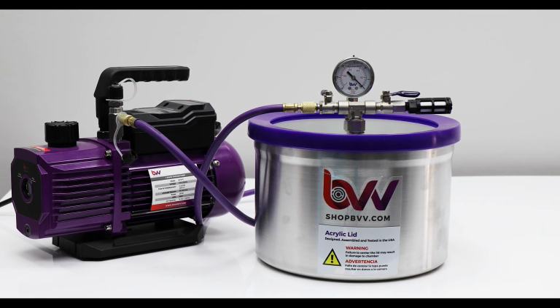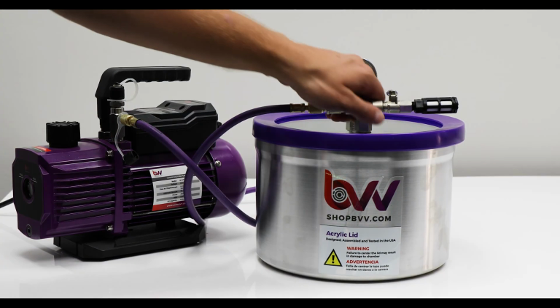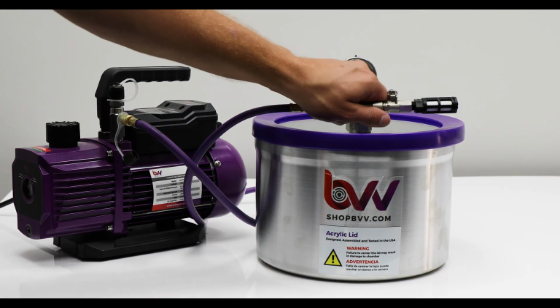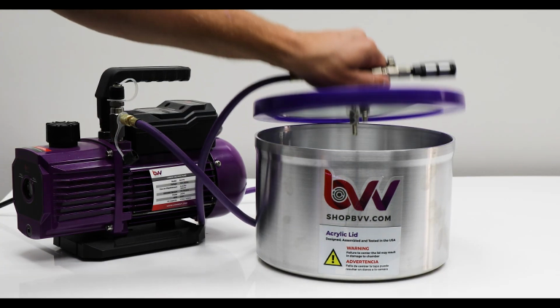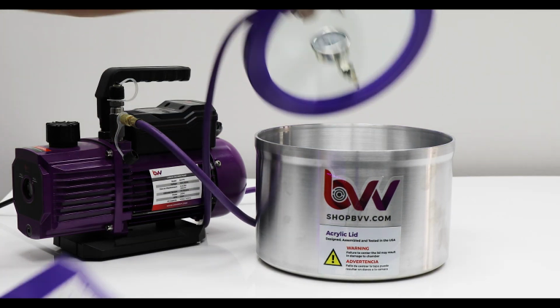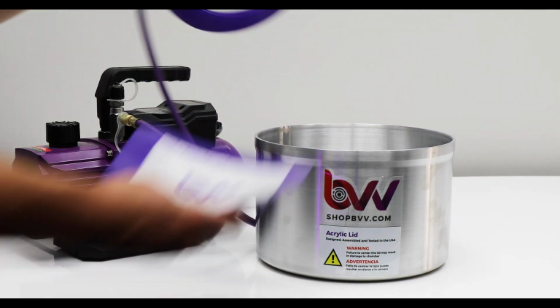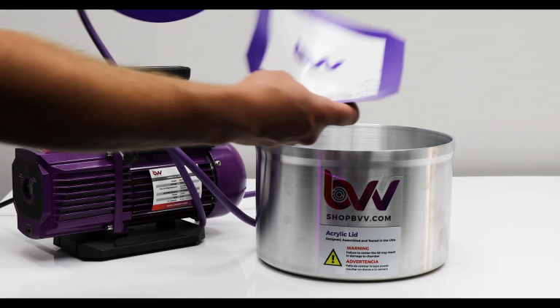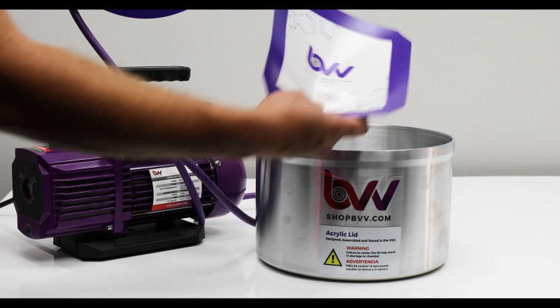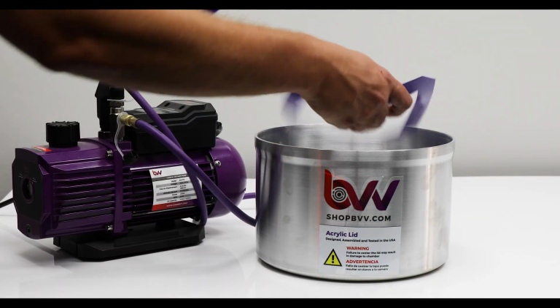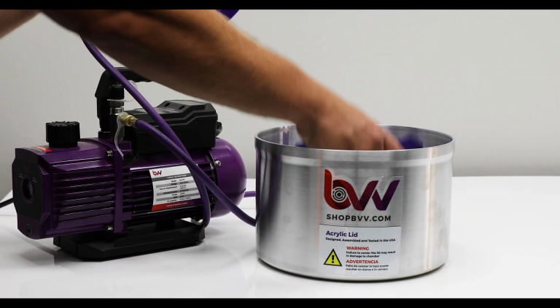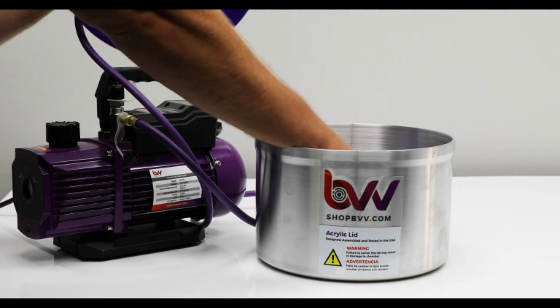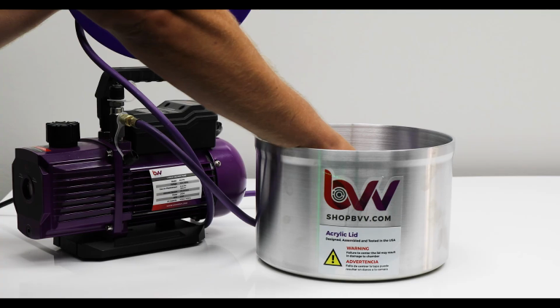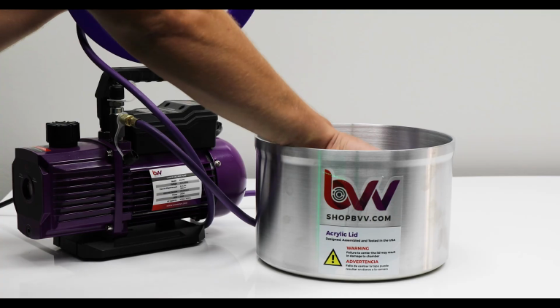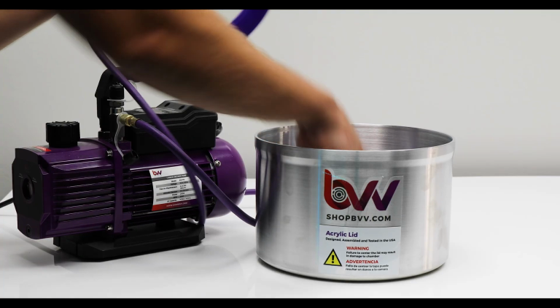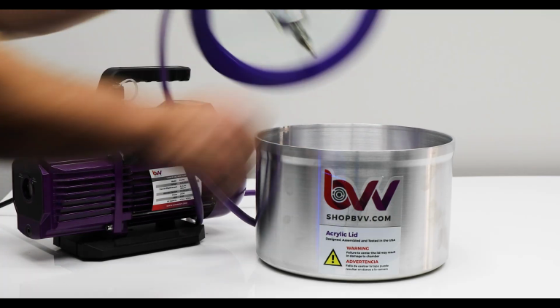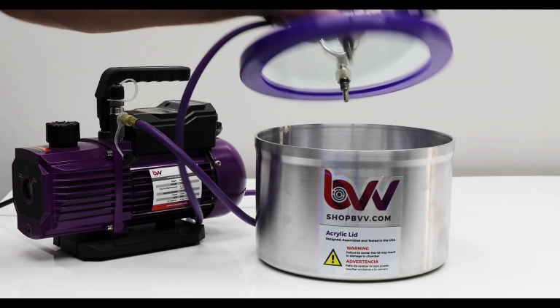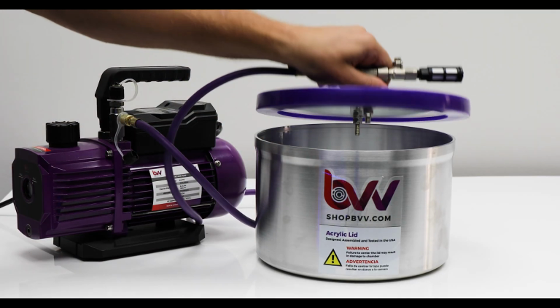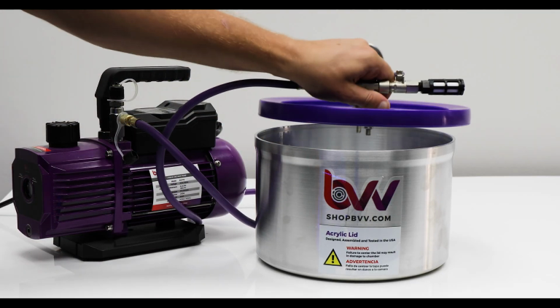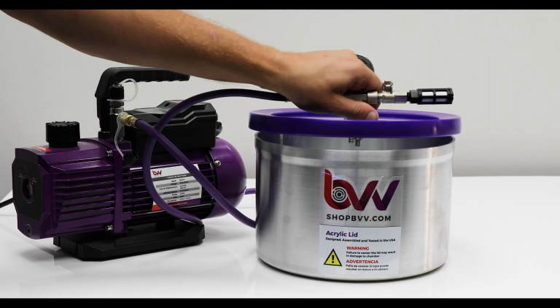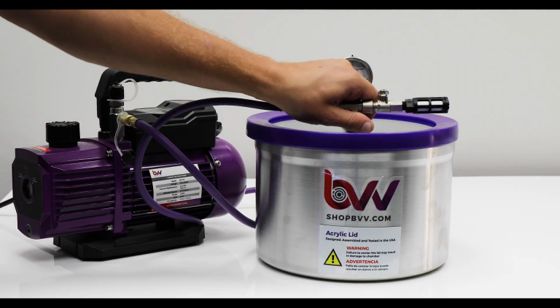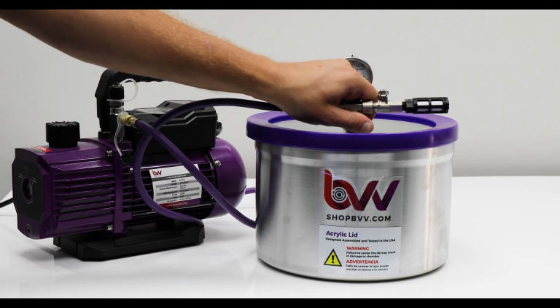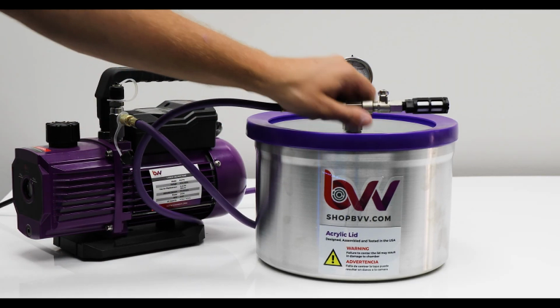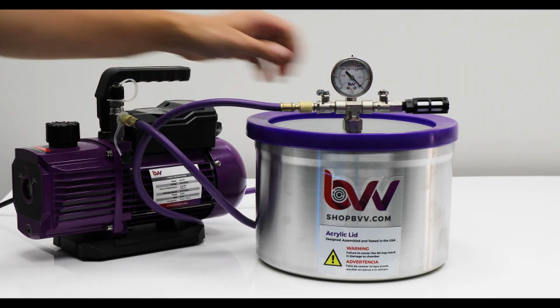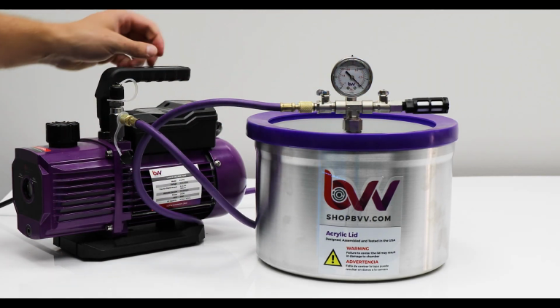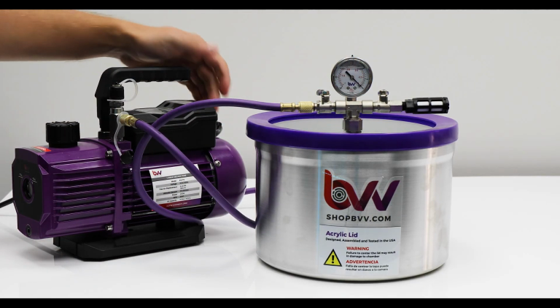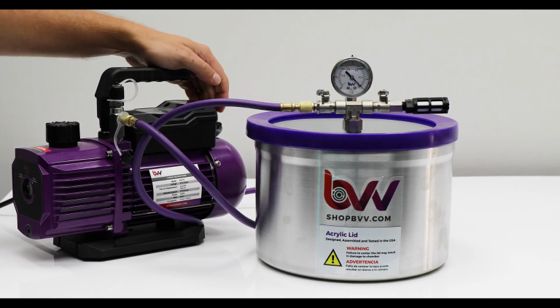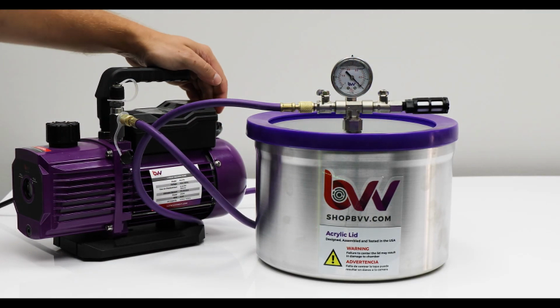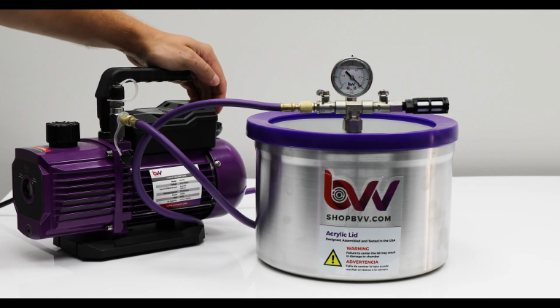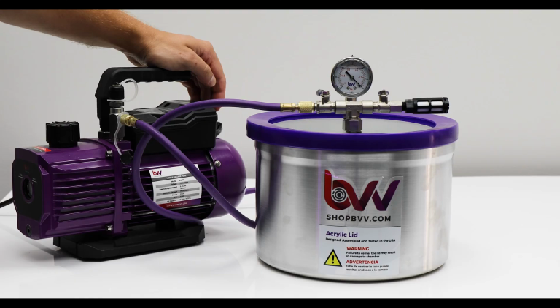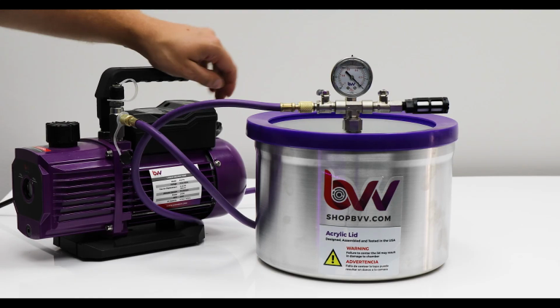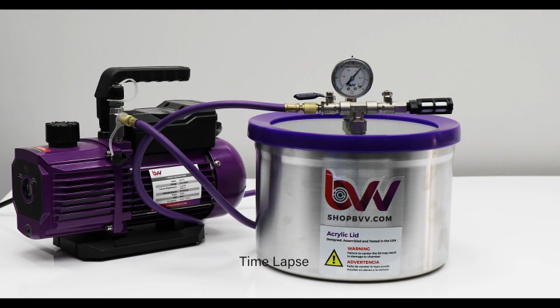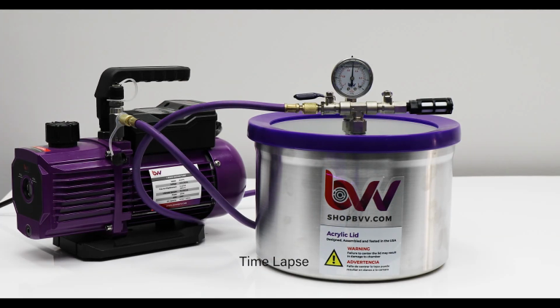Now your chamber is tested. Put in your sample and do the exact same steps. You're just going to close off the air in valve from the filter side and open up the vacuum pump lines again.